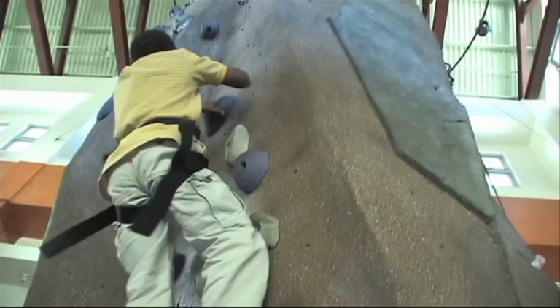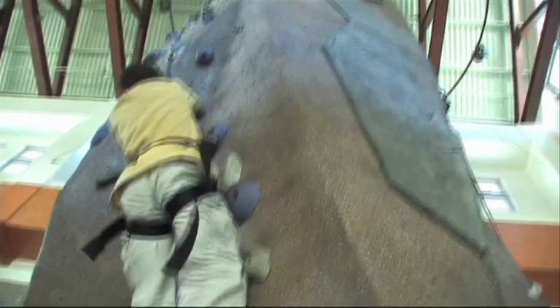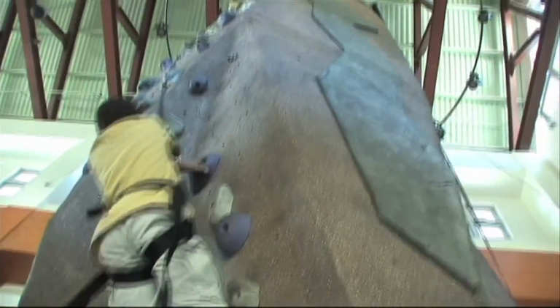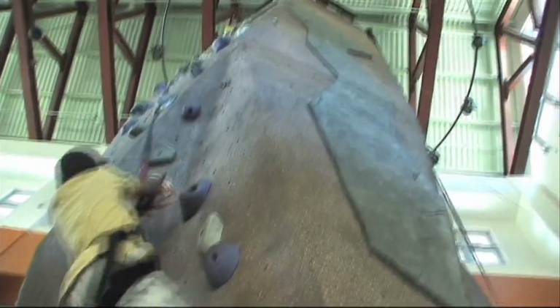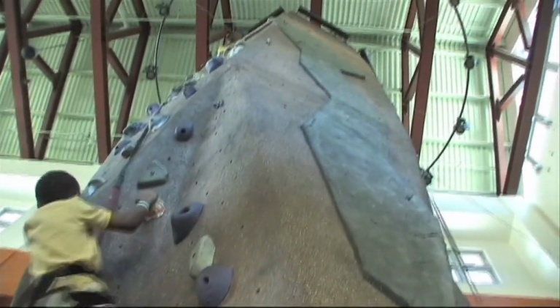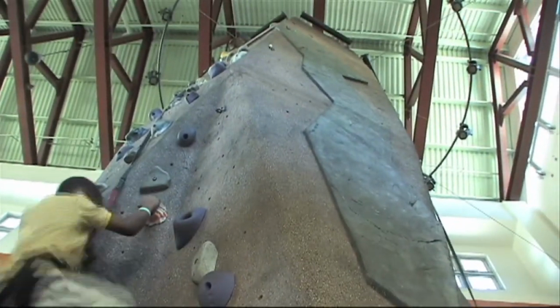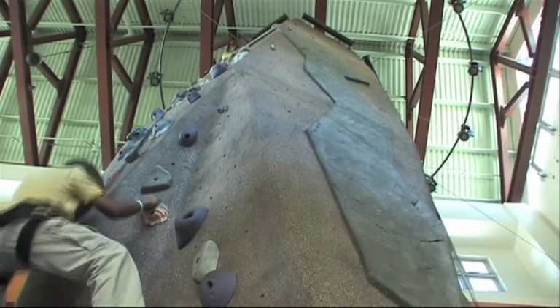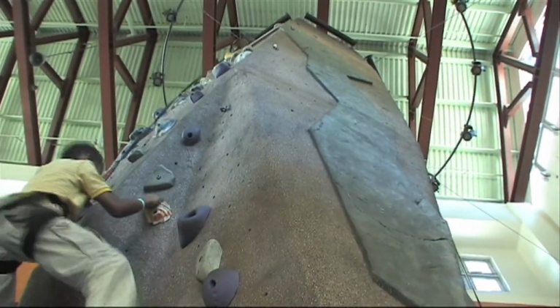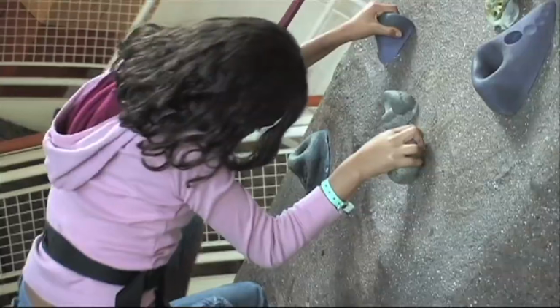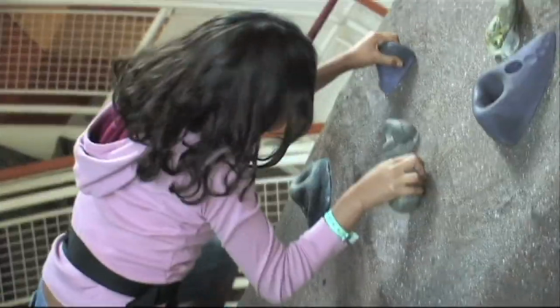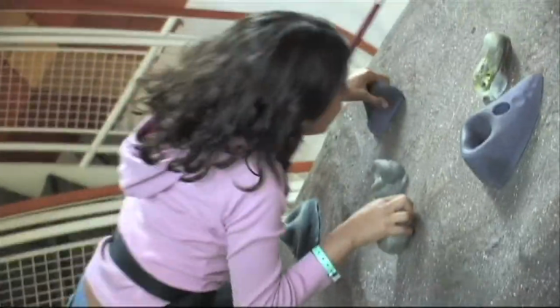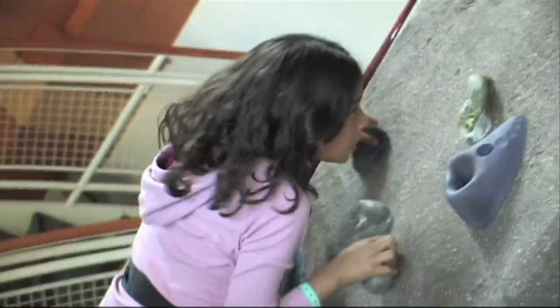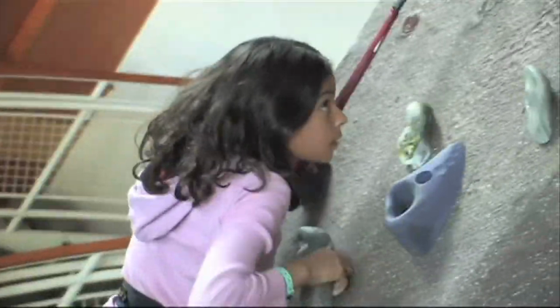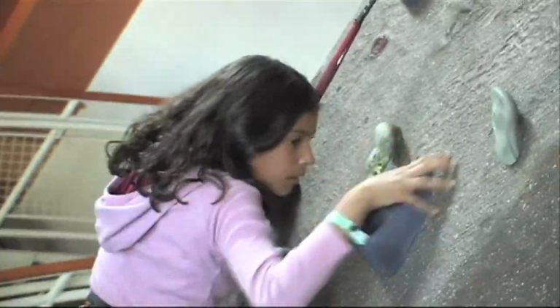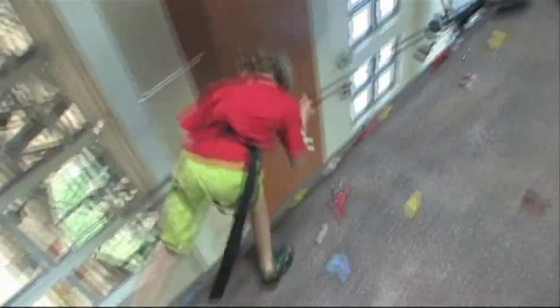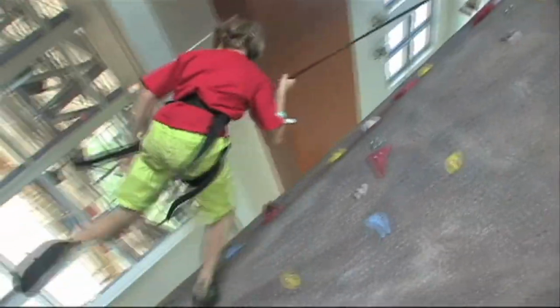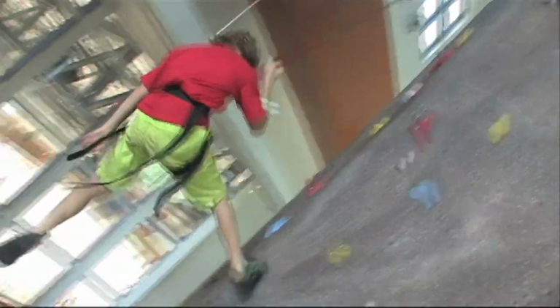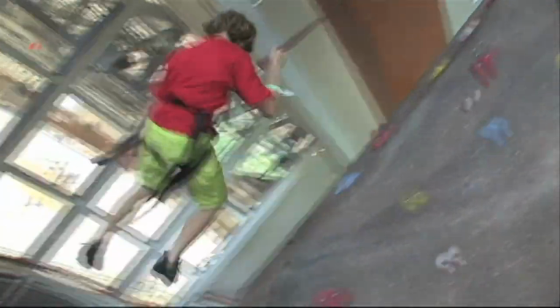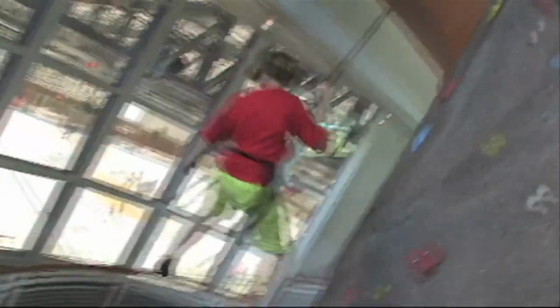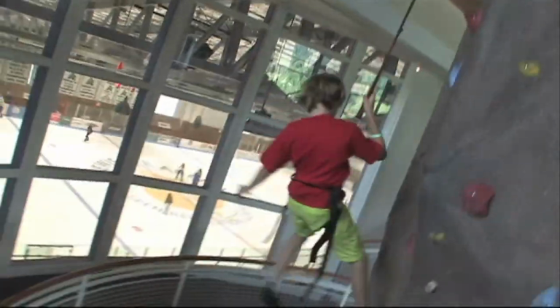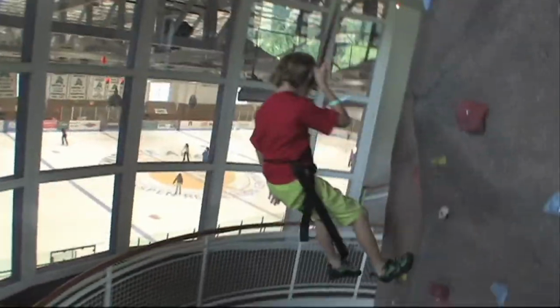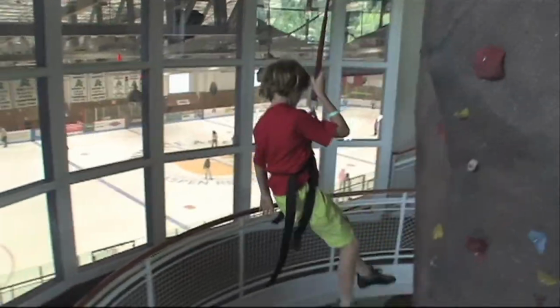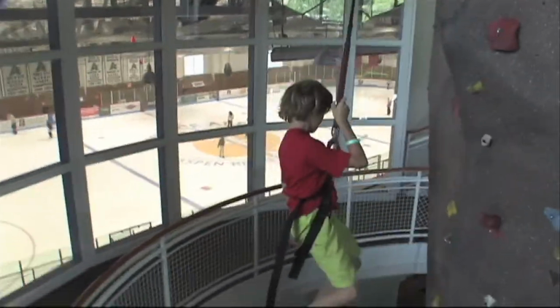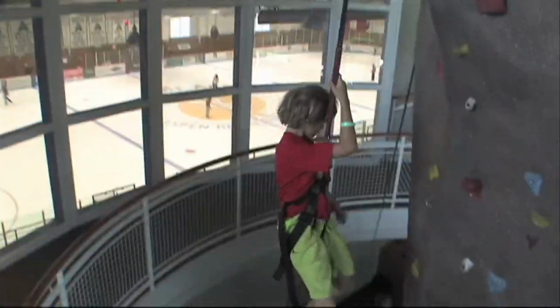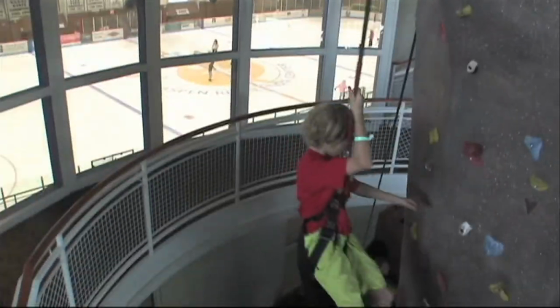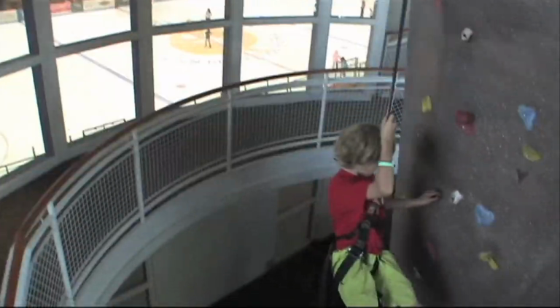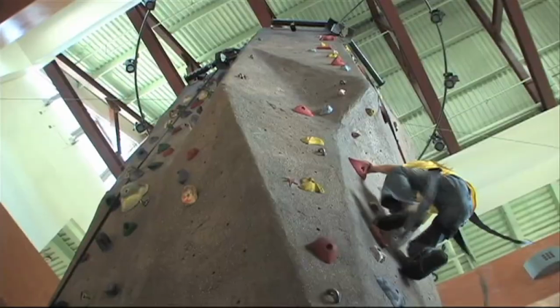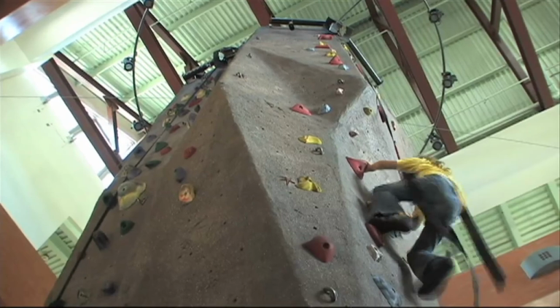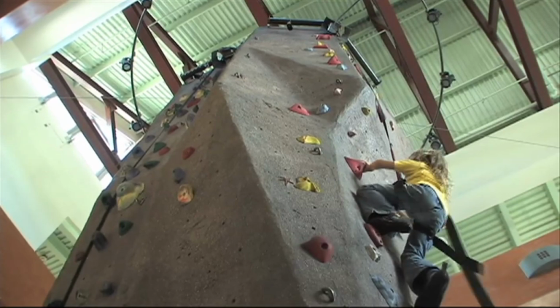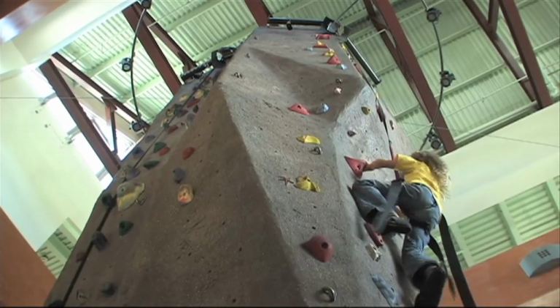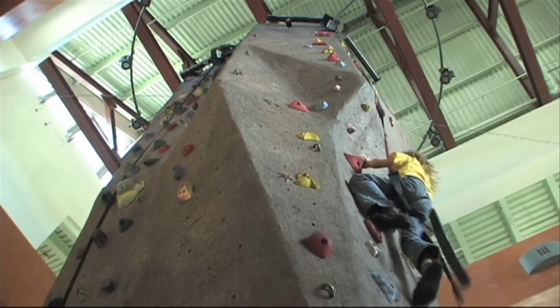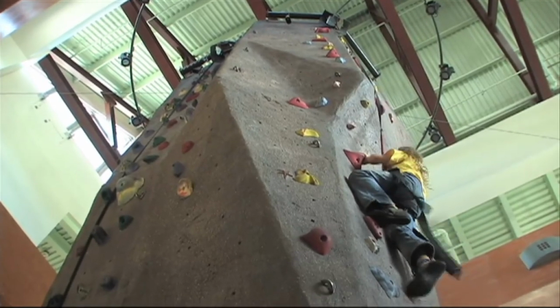Kids love the climbing tower with four separate routes at four separate levels on auto belays. Shoes are available for free as well, and an attendant who can get you all set up and ready to go.